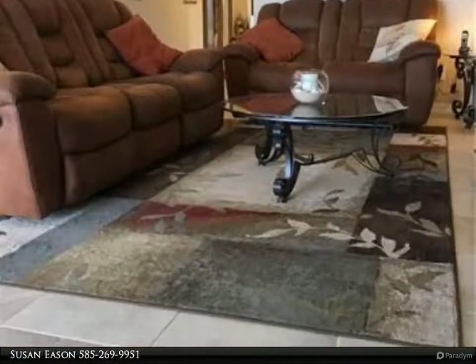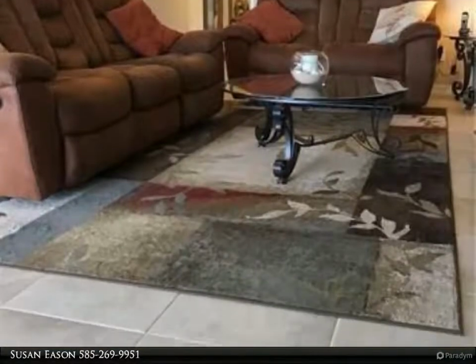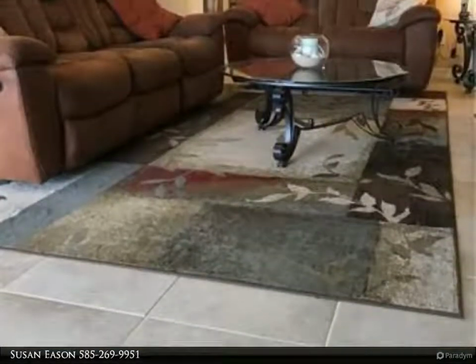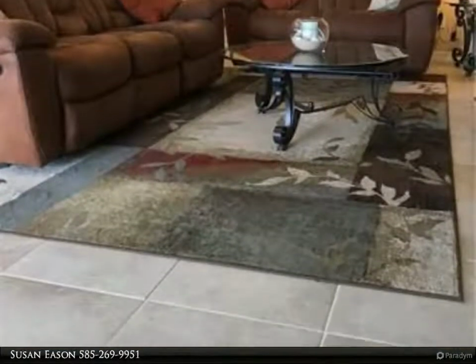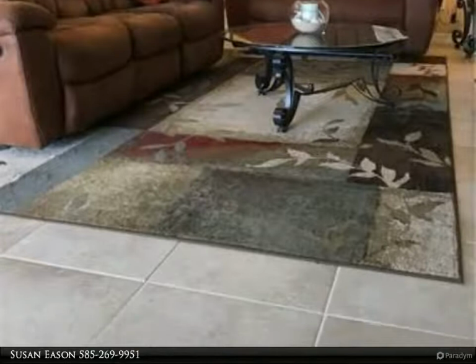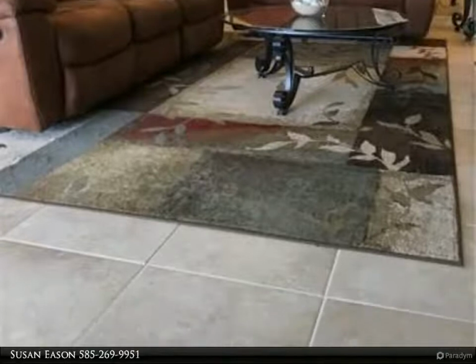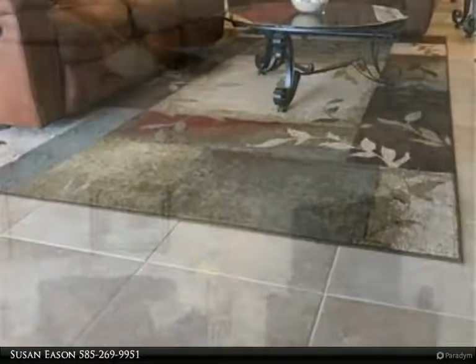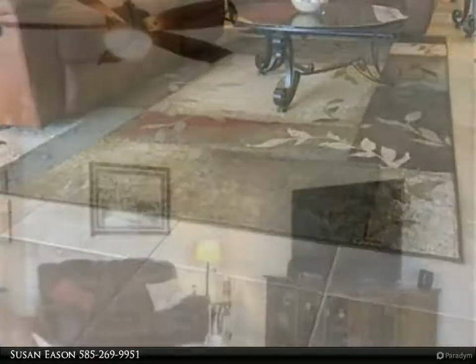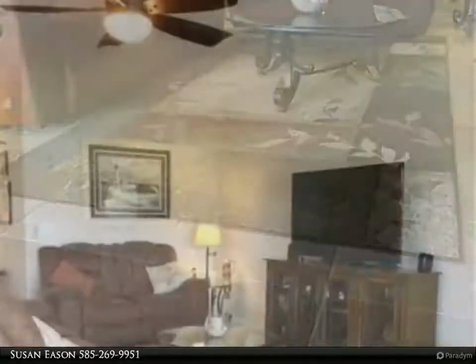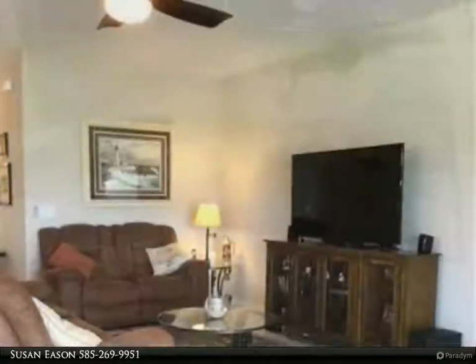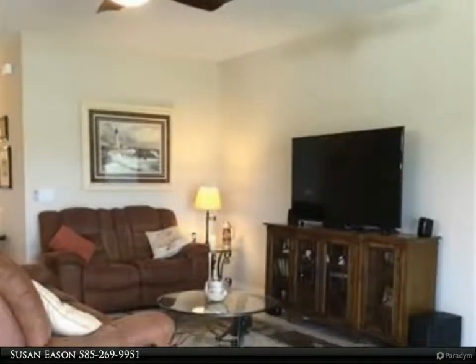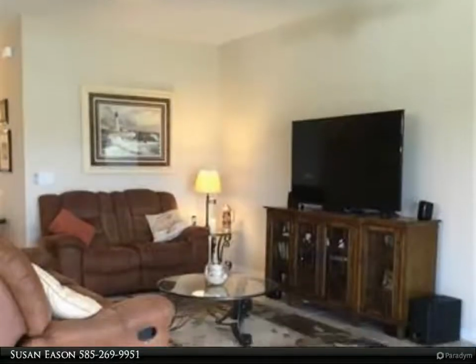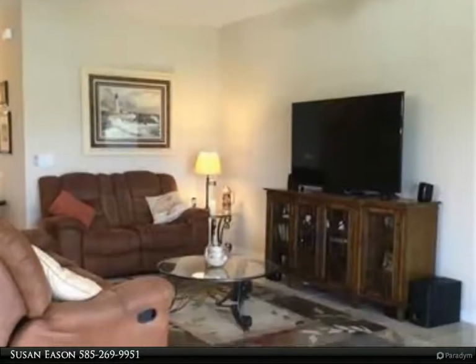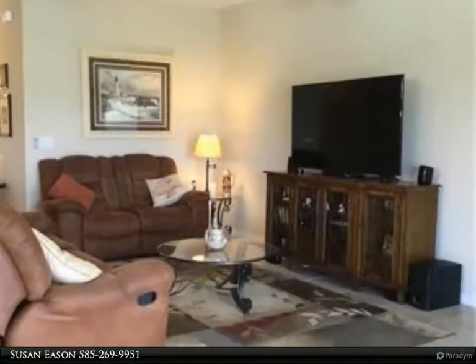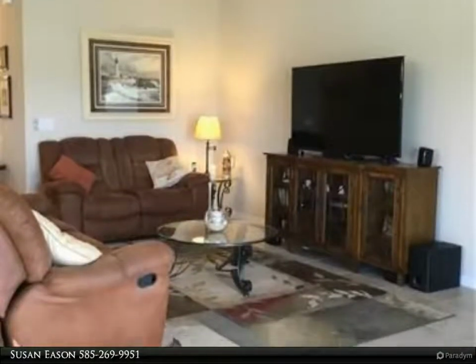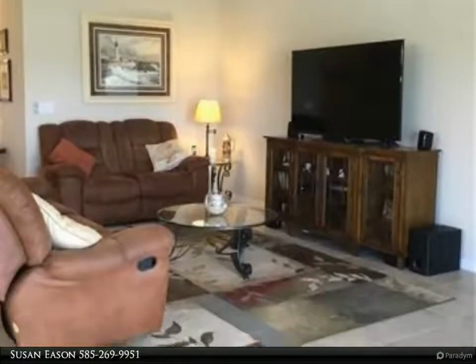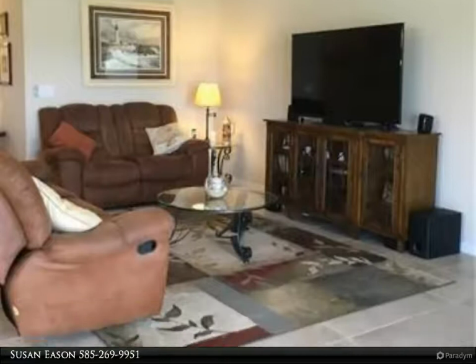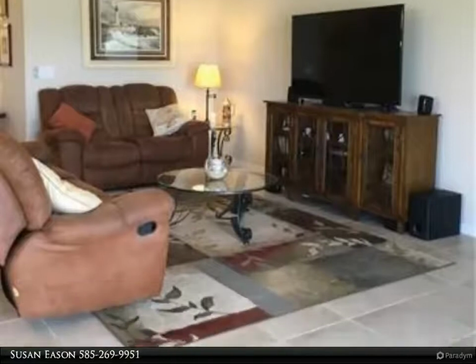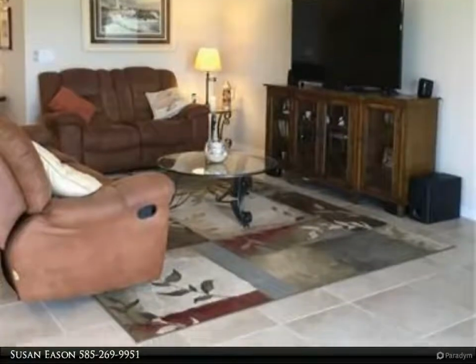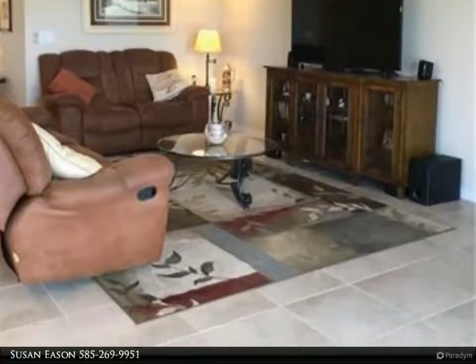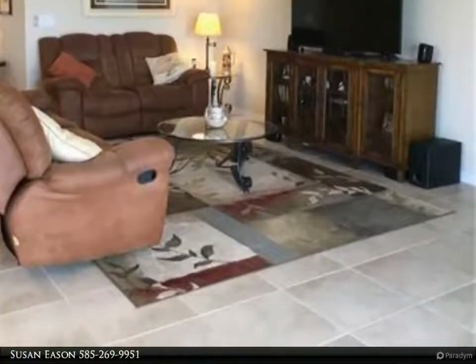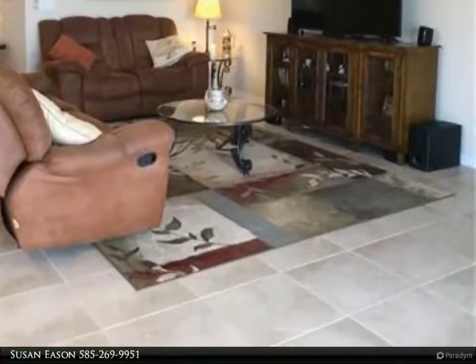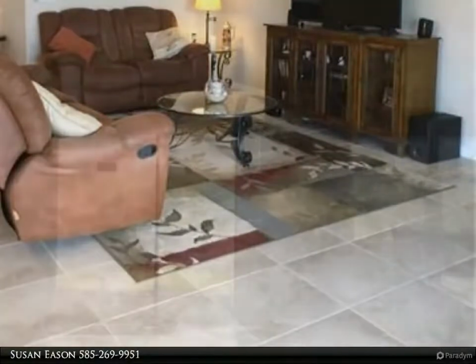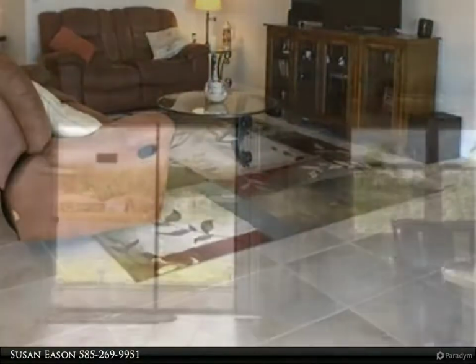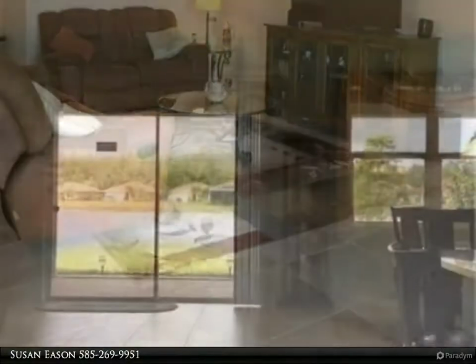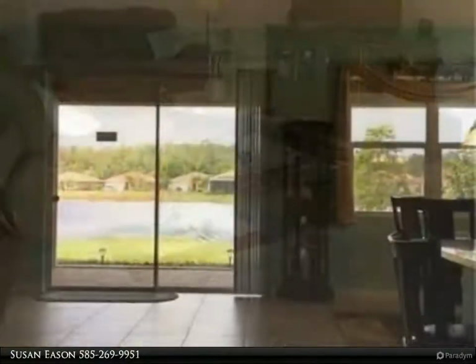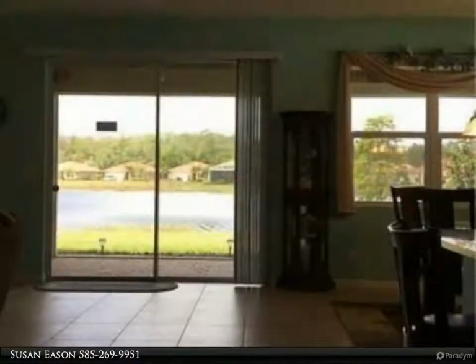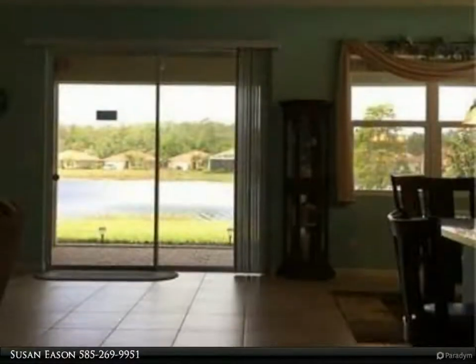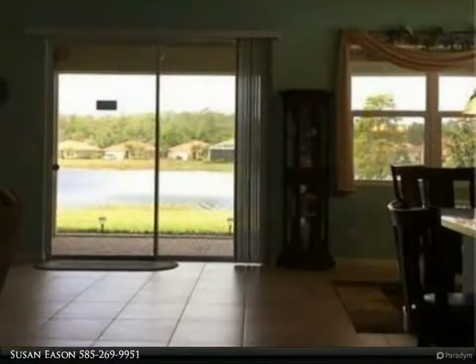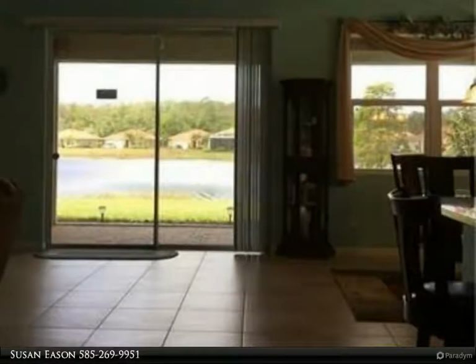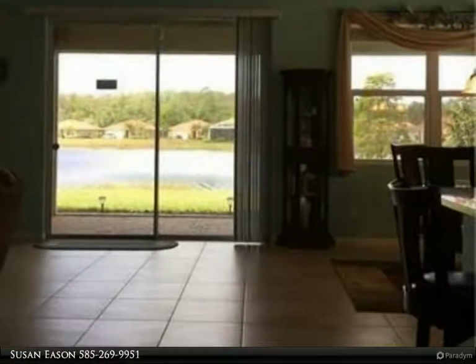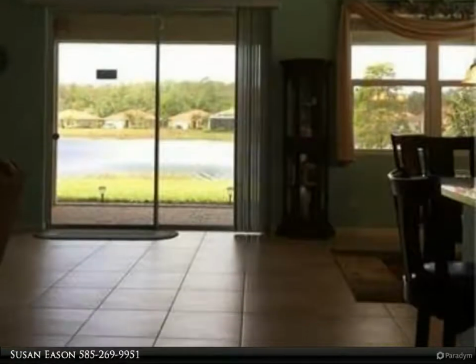All this and more in the 55-plus active community of Cascades, which offers many amenities, social activities, and cable and internet included in your low HOA fees. Residents also have access to River Hall Country Club and Clubhouse without the added golf fees. If you want move-in ready, then this is the home for you. Call me for your private showing.